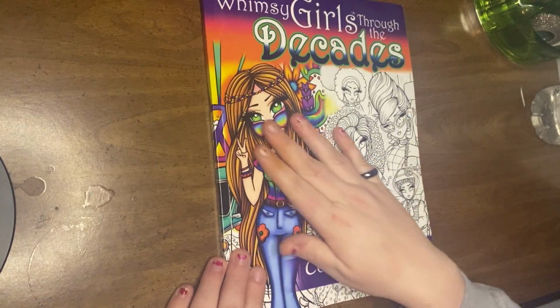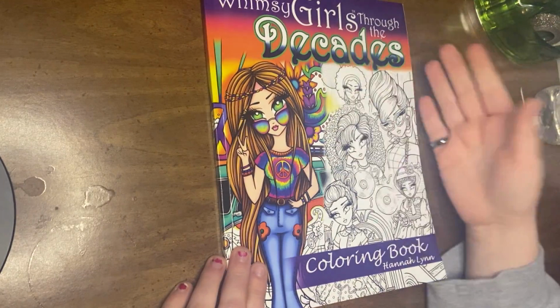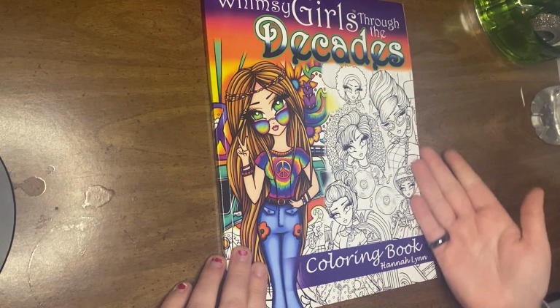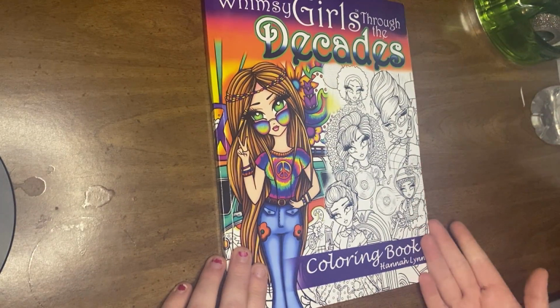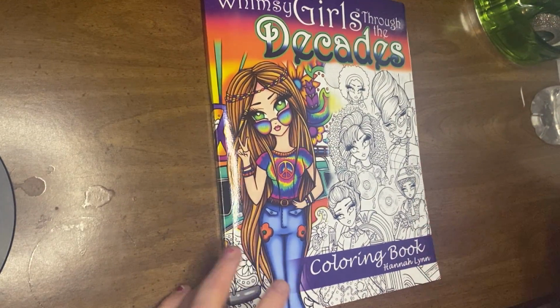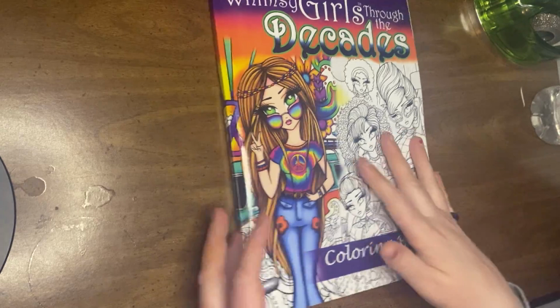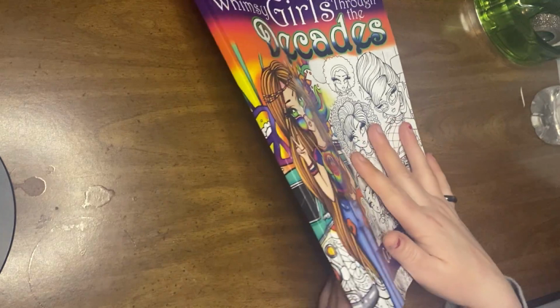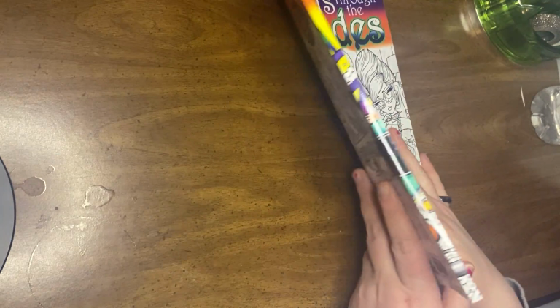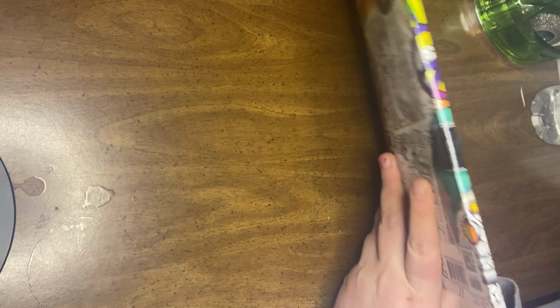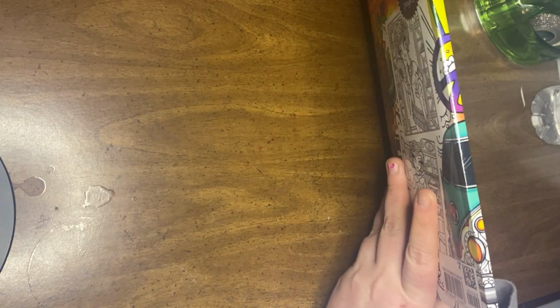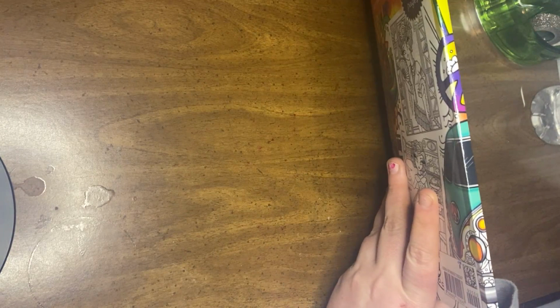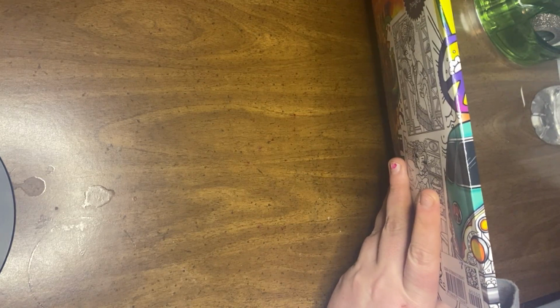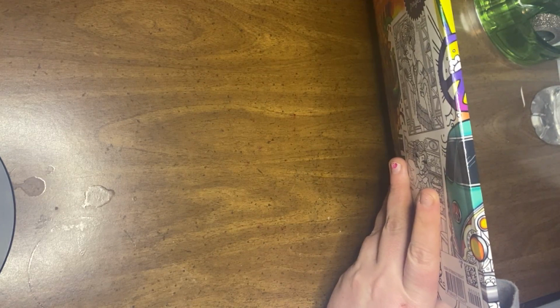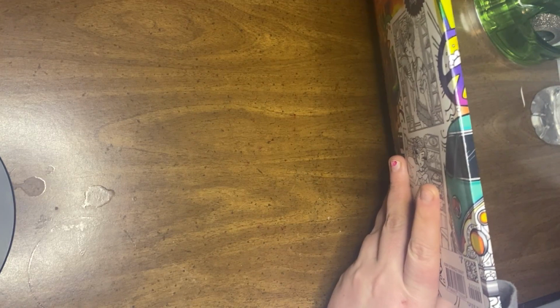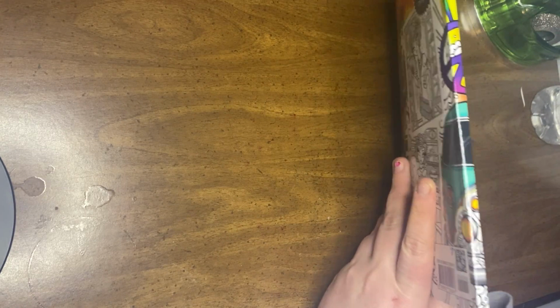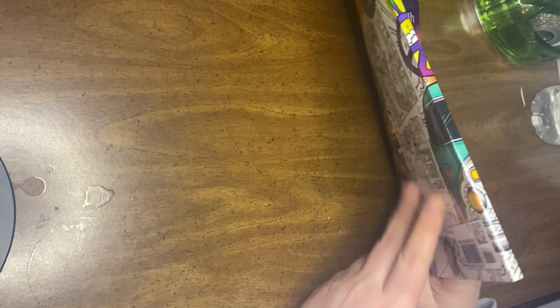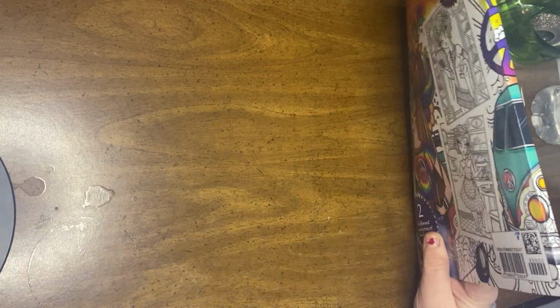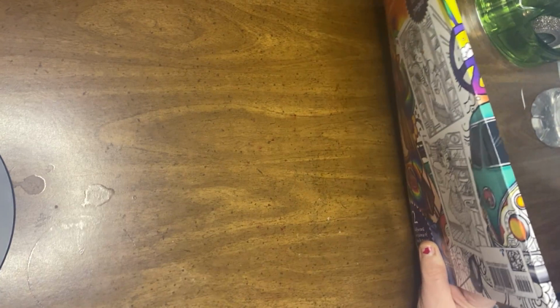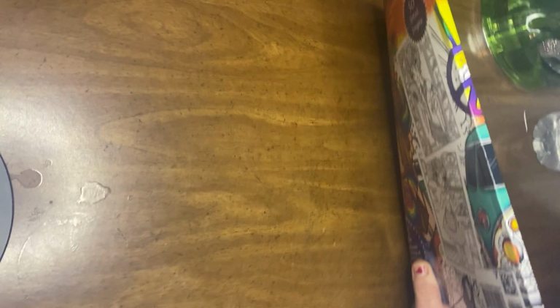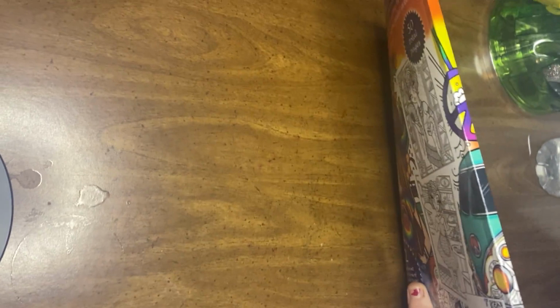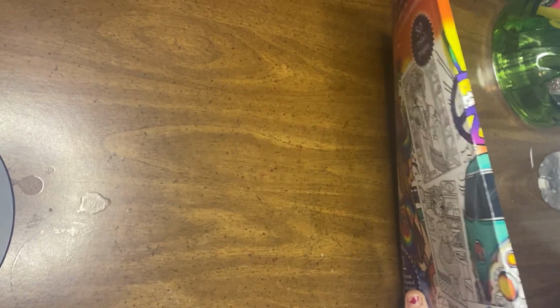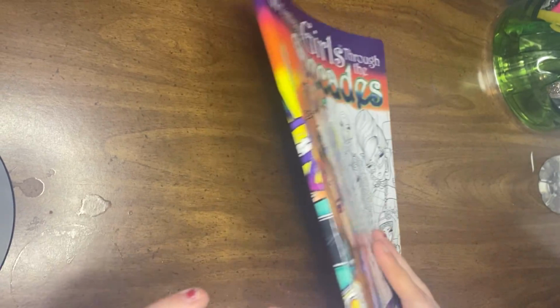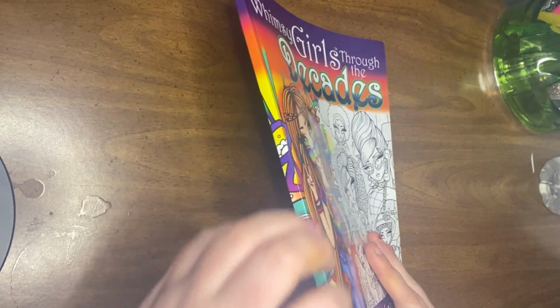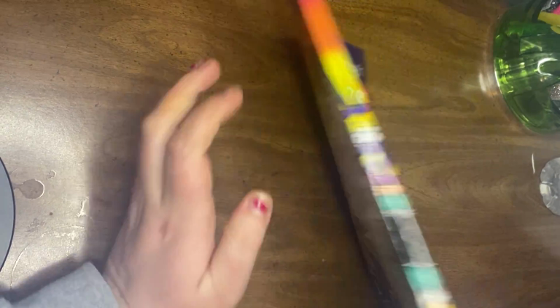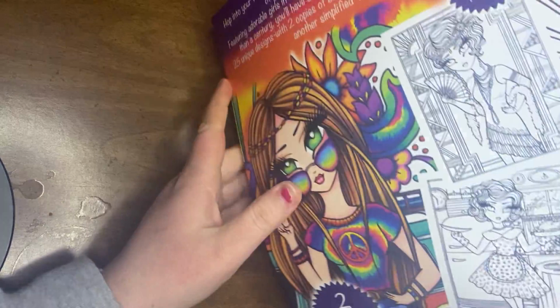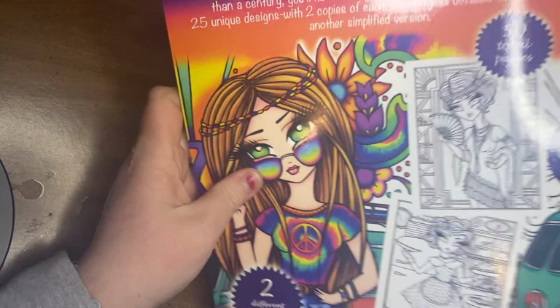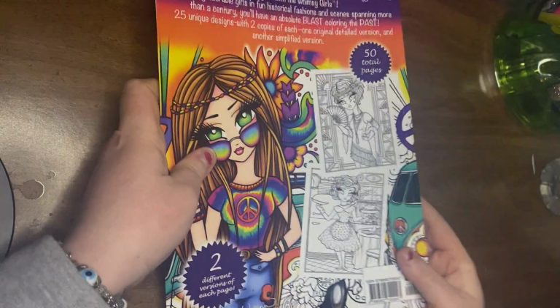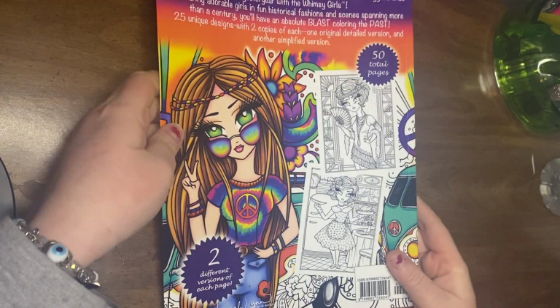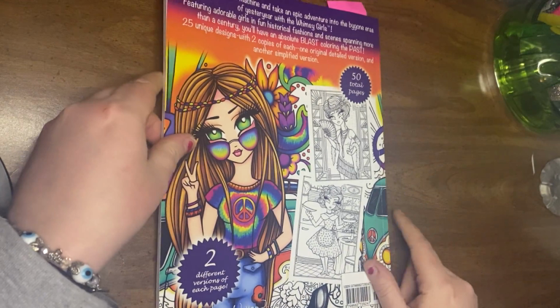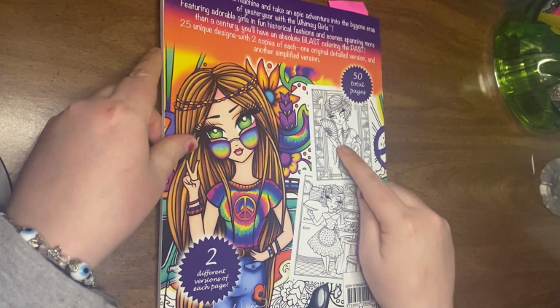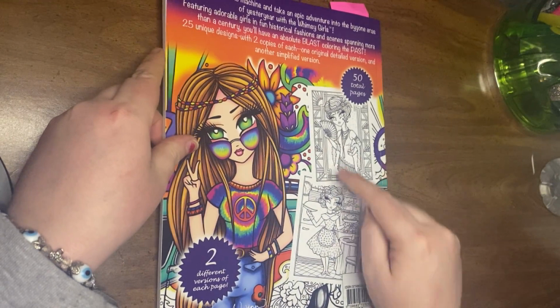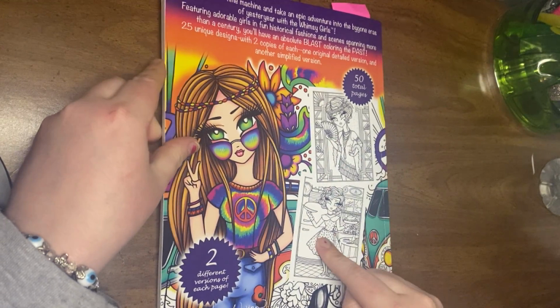So here's the cover. Here's the side — nothing on the side. I can't see my camera so I don't know what I'm doing. And here's the back. It gives you two examples.